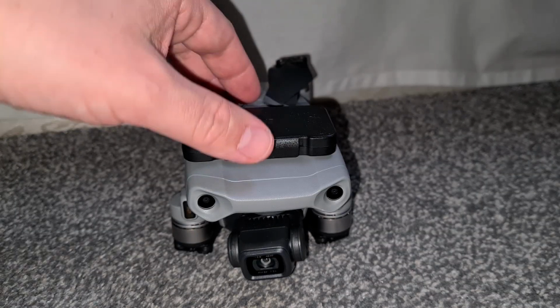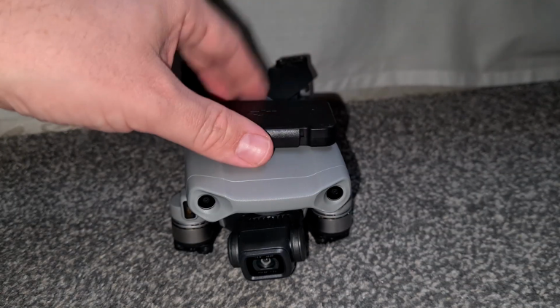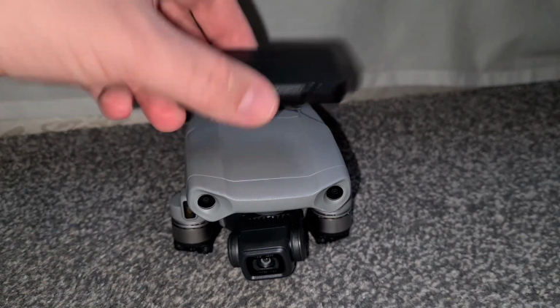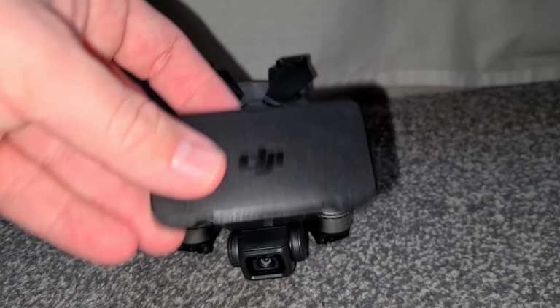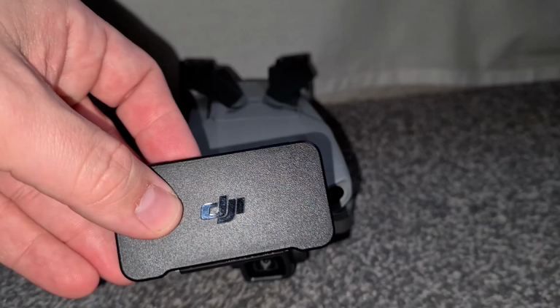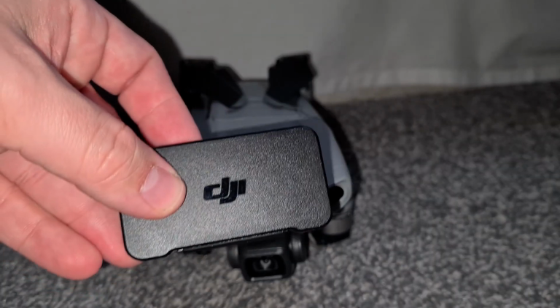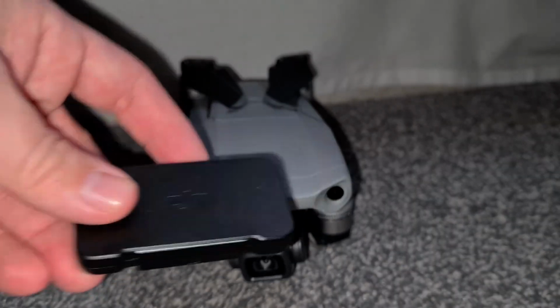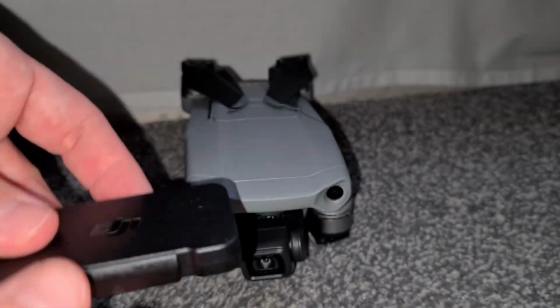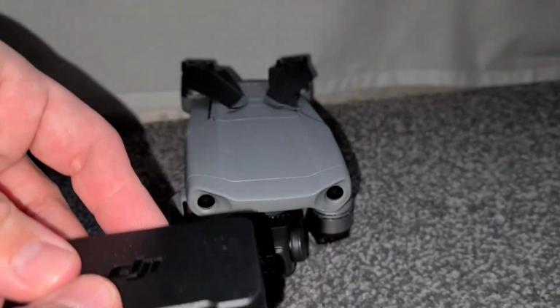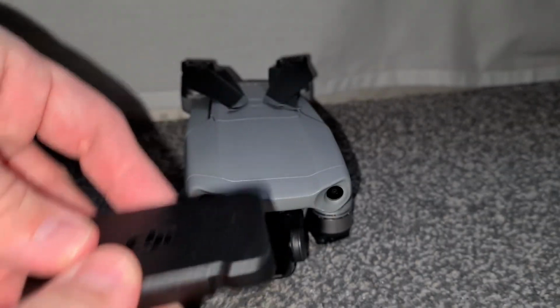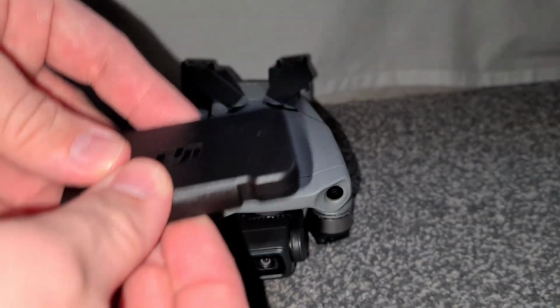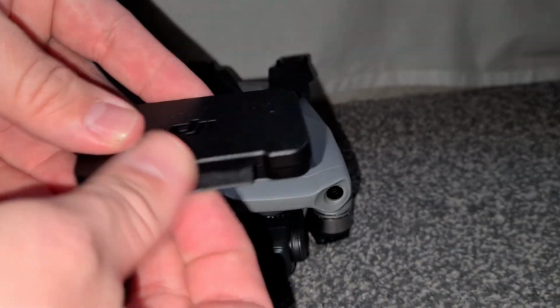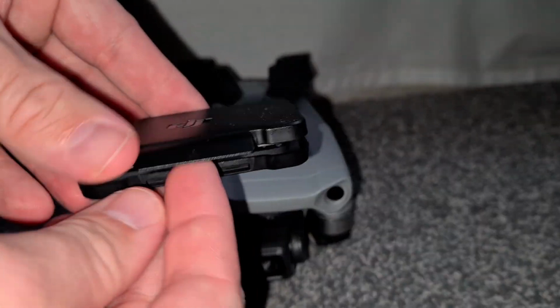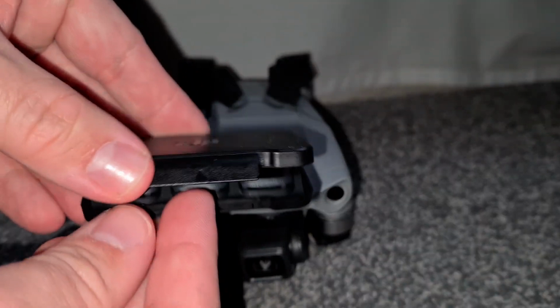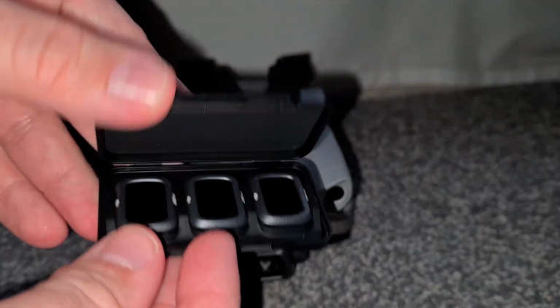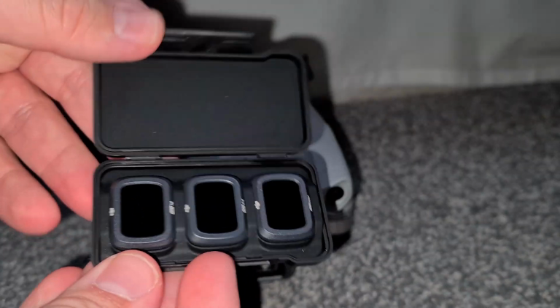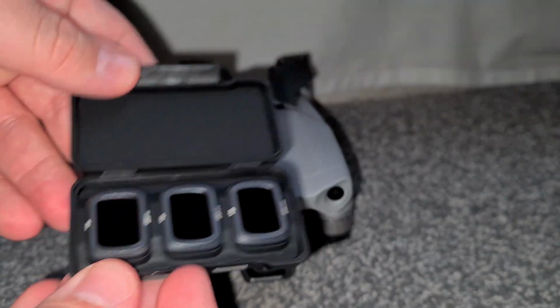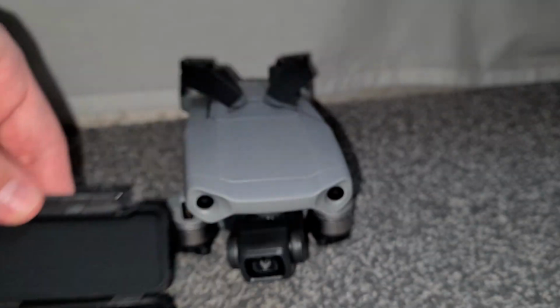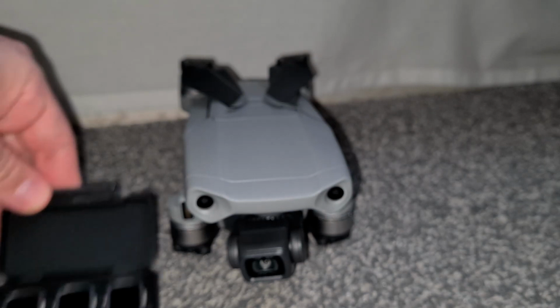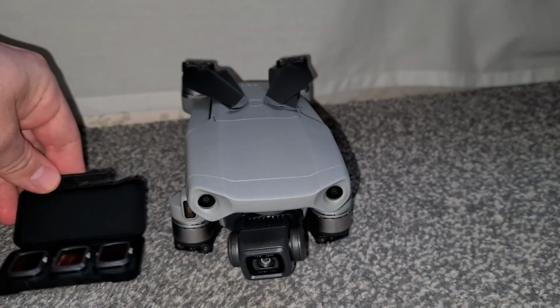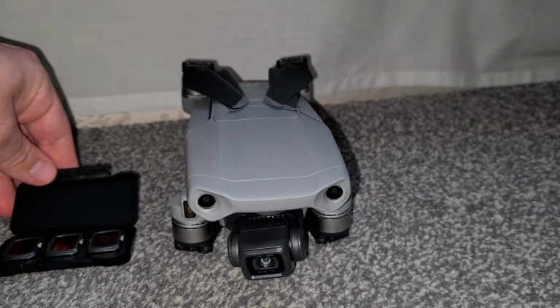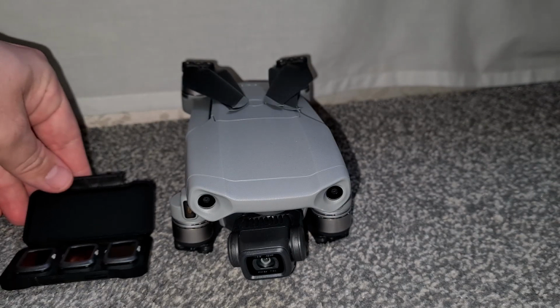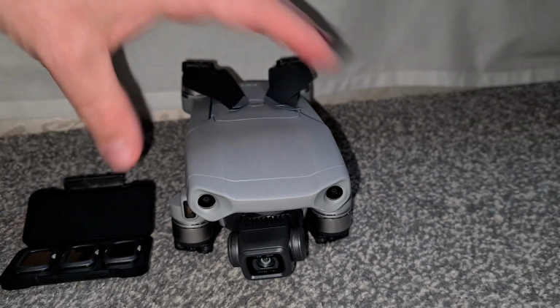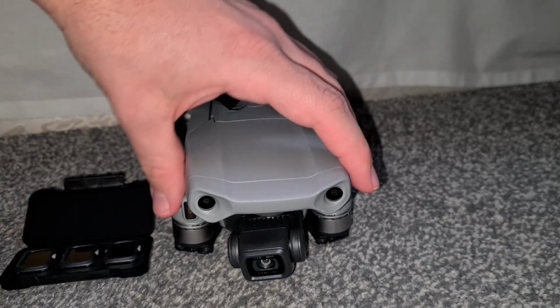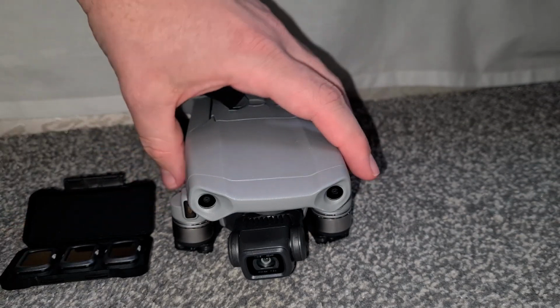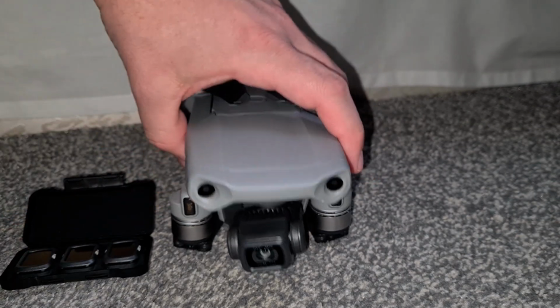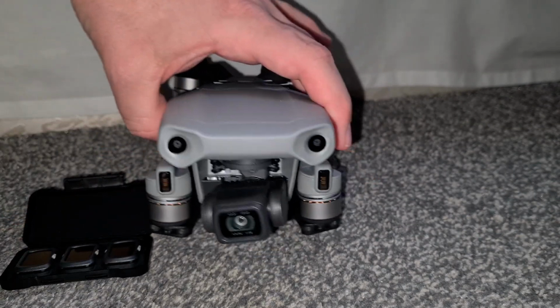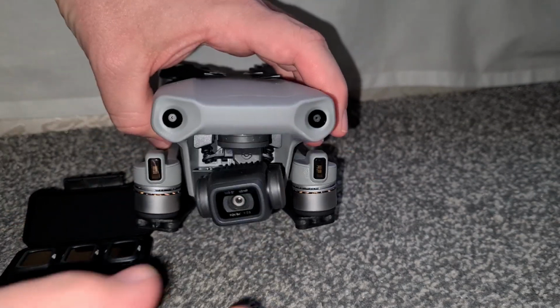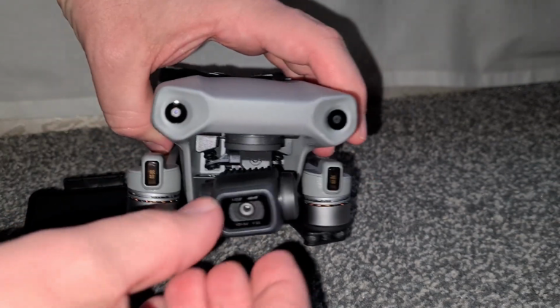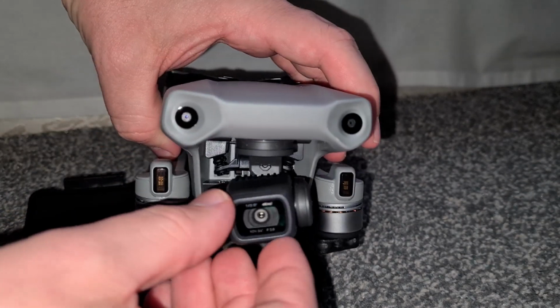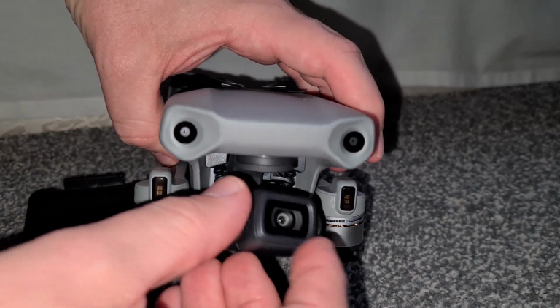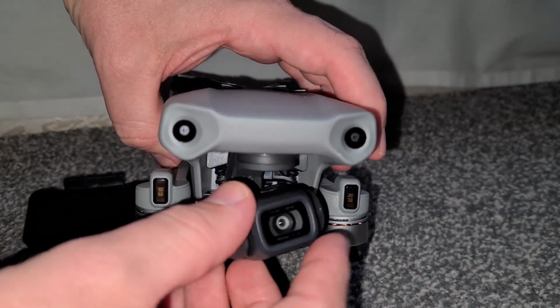What's going on guys, just a quick little video here — a quick tutorial on the Mavic Air 2 and how to change the ND filters that come included with the Fly More Combo.